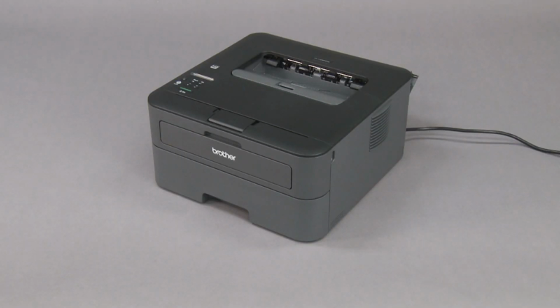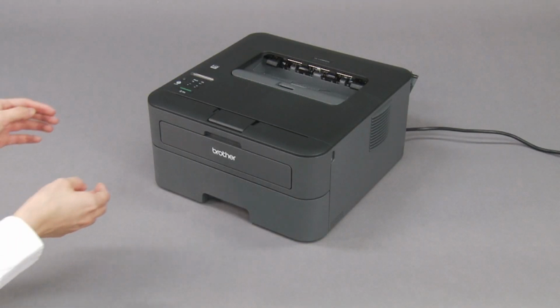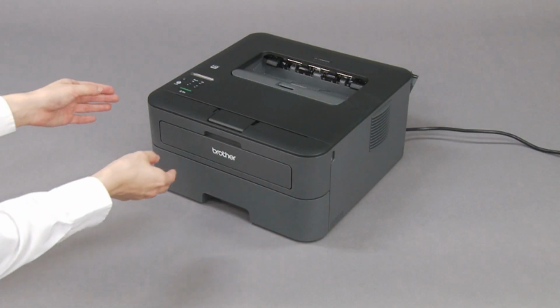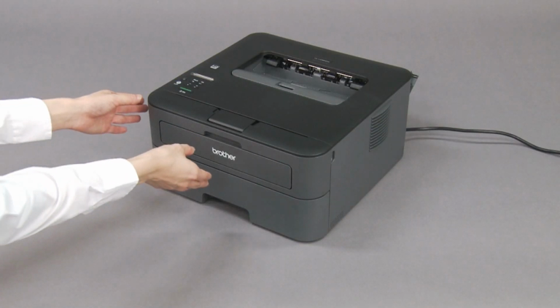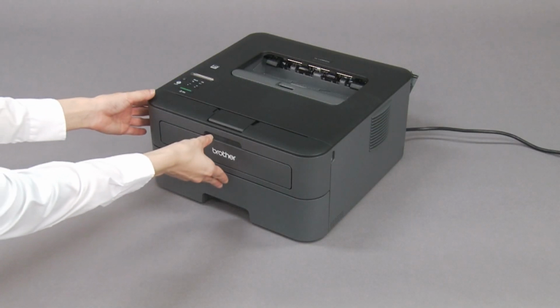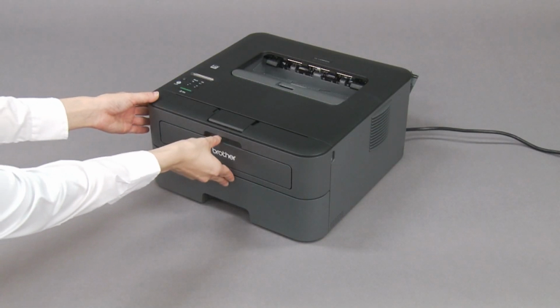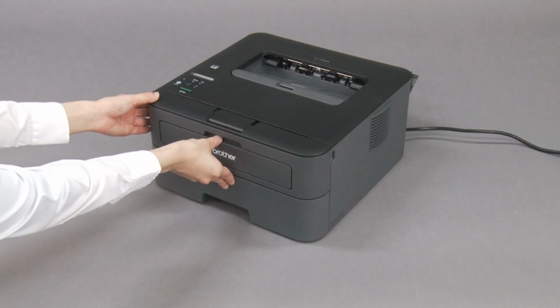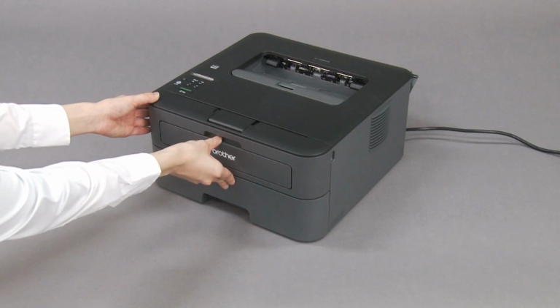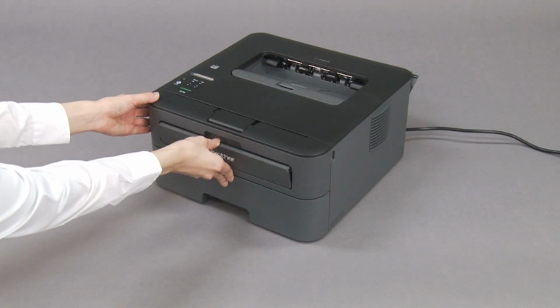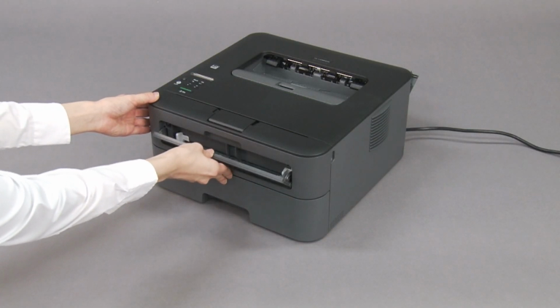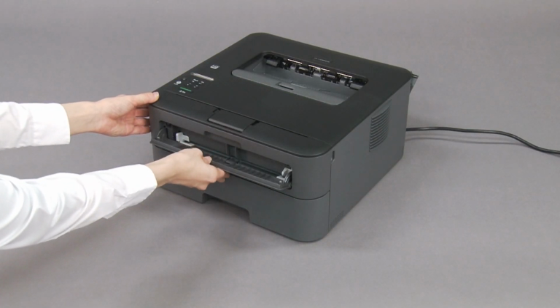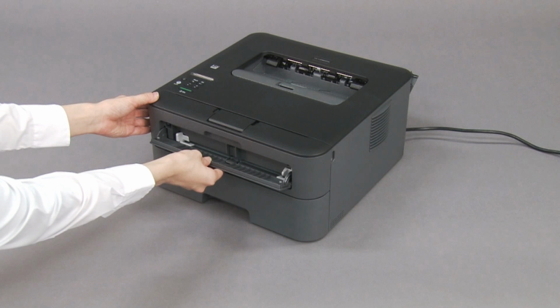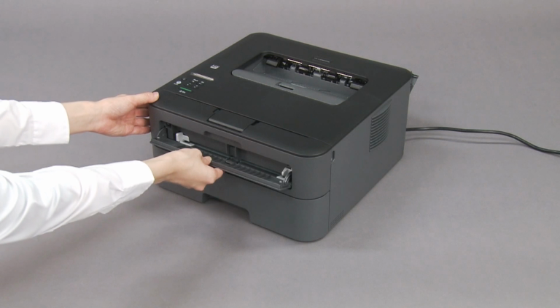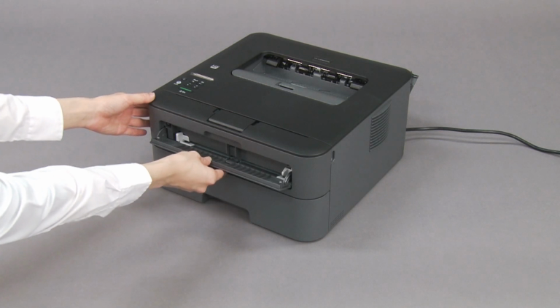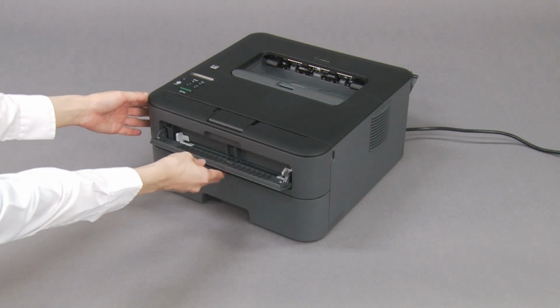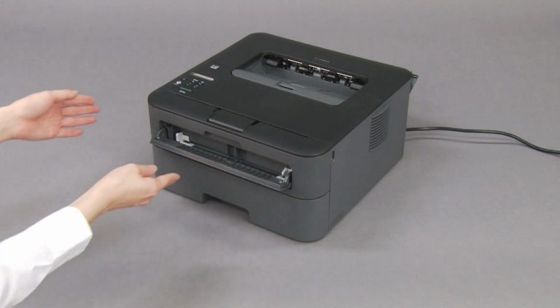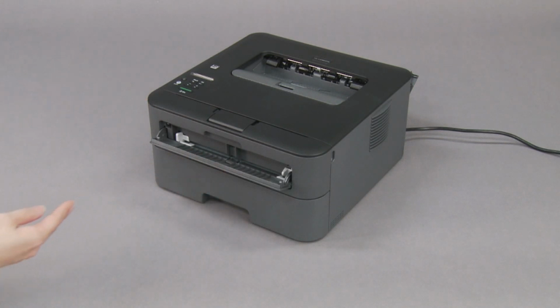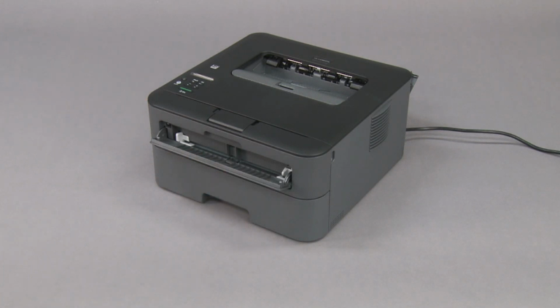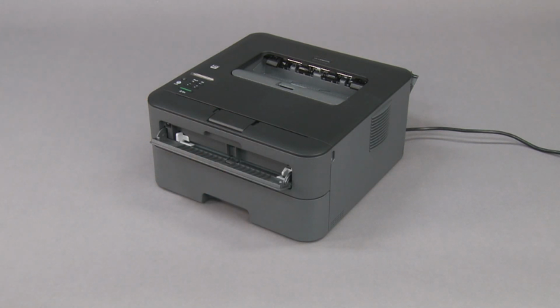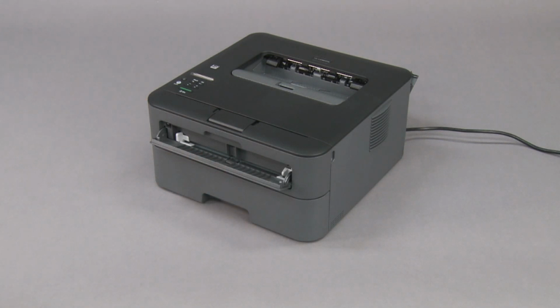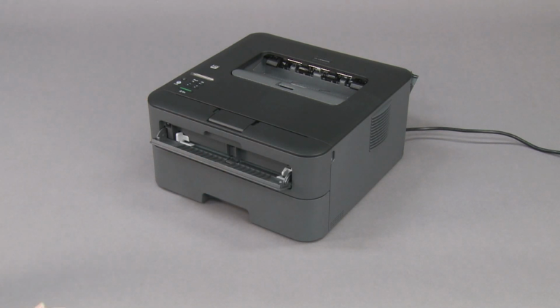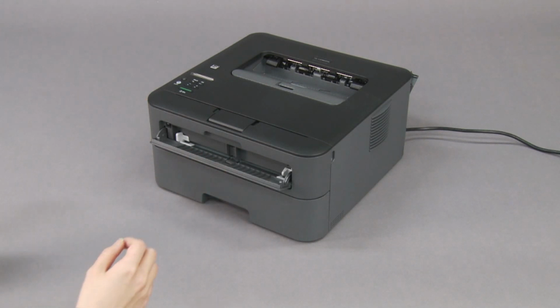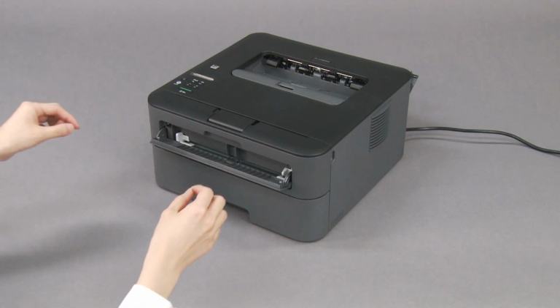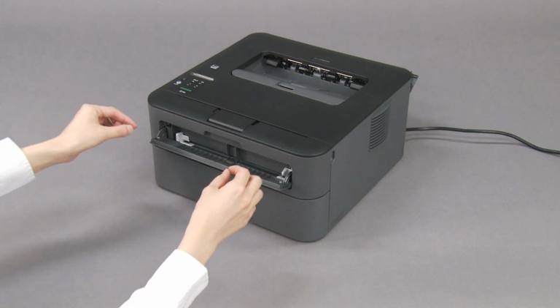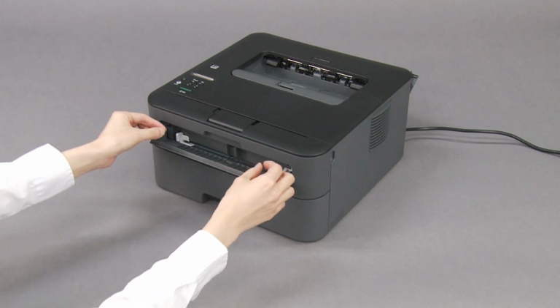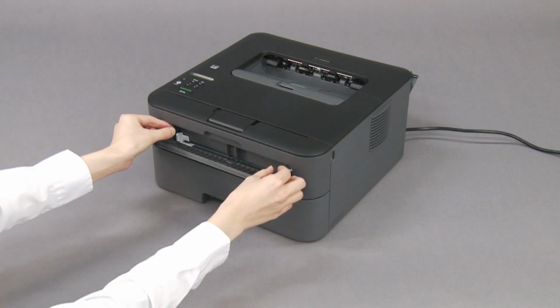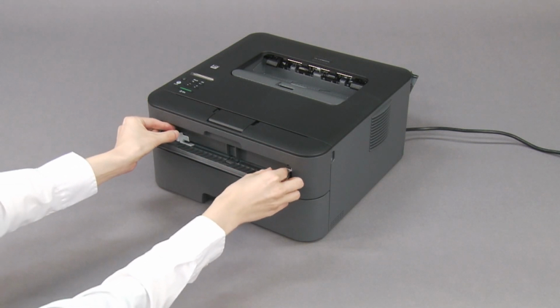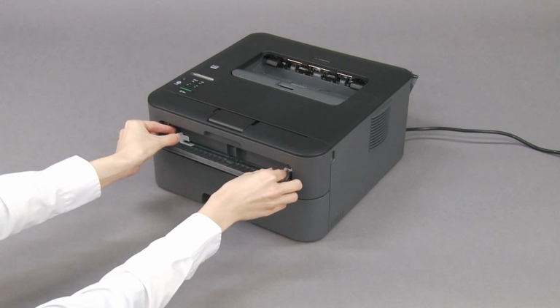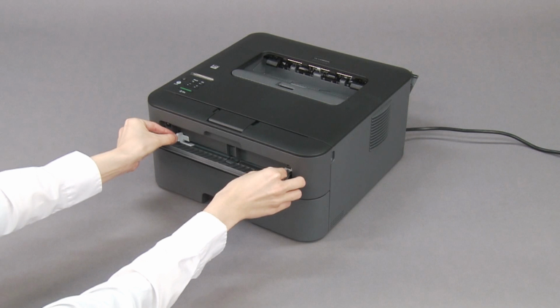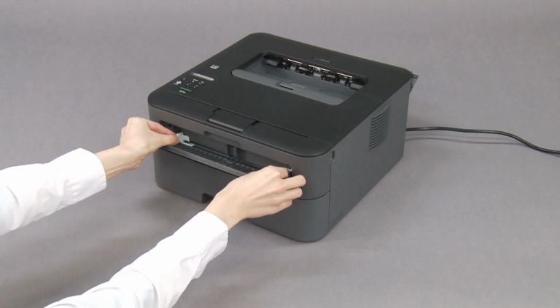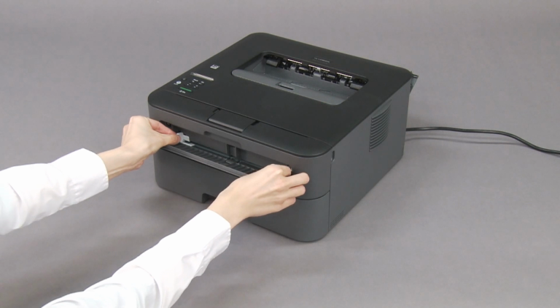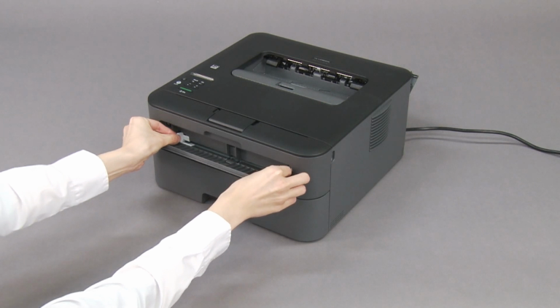On the front of the machine, open the manual feed slot cover. Slide the paper guides to fit the width of the envelope.